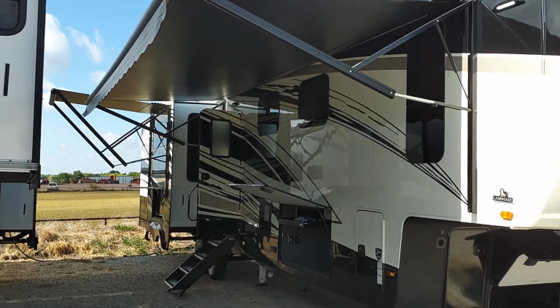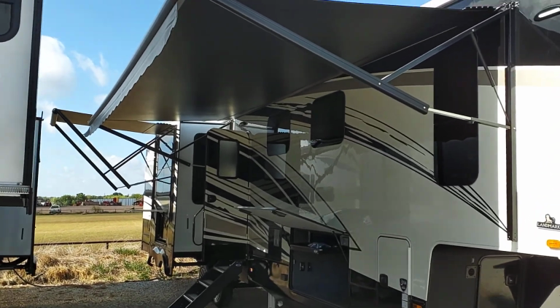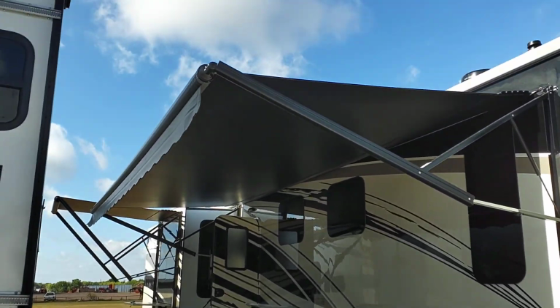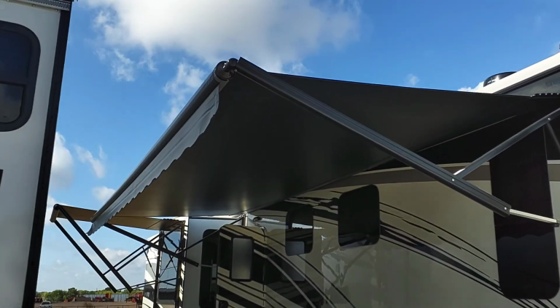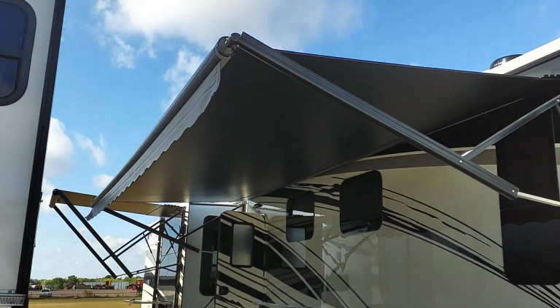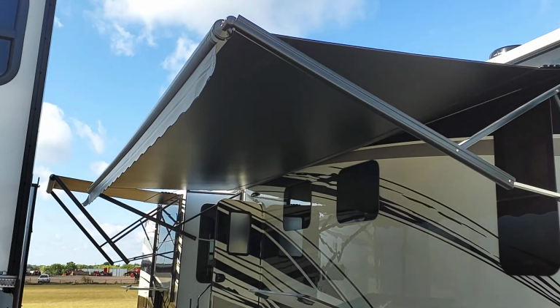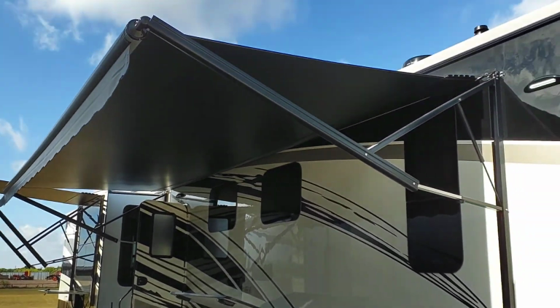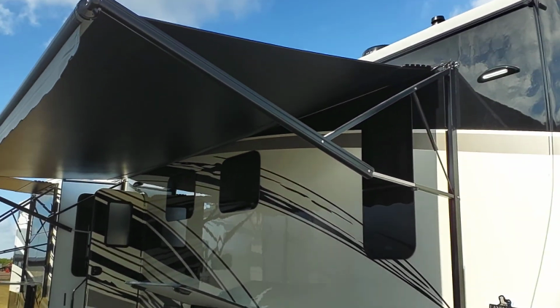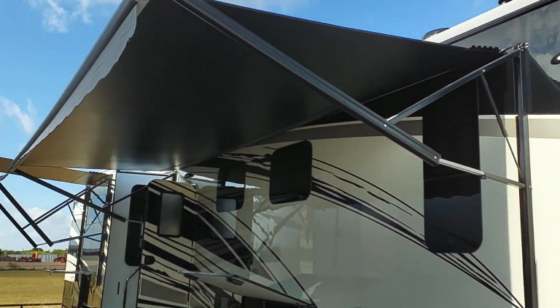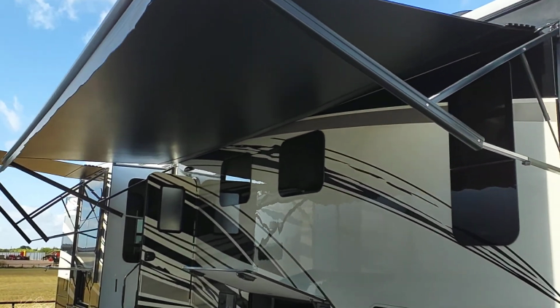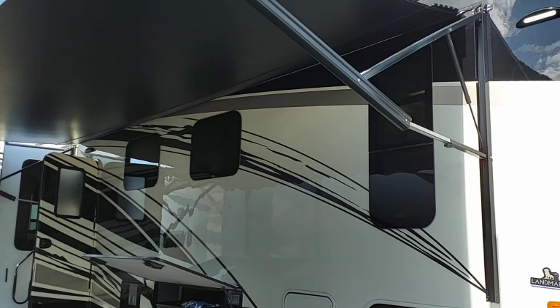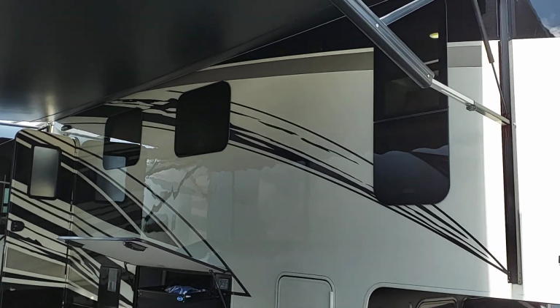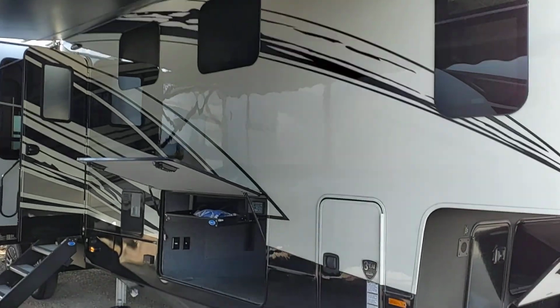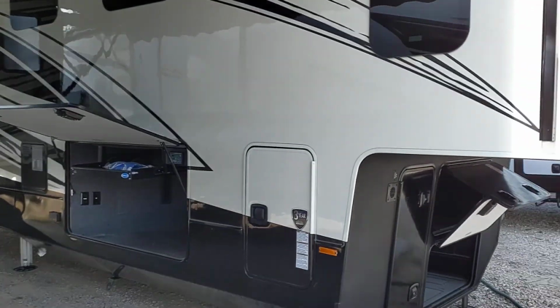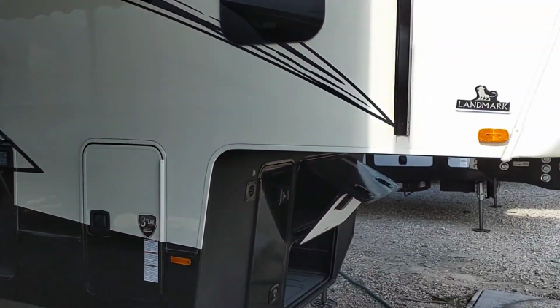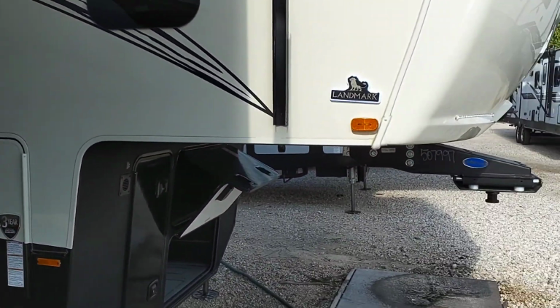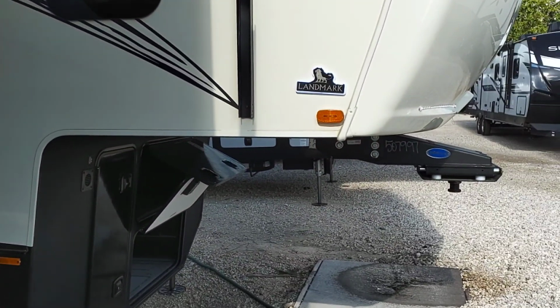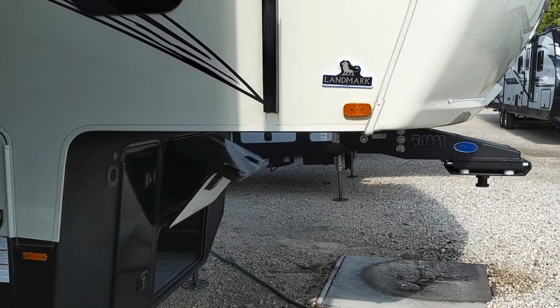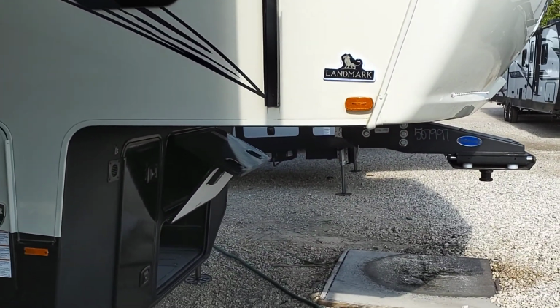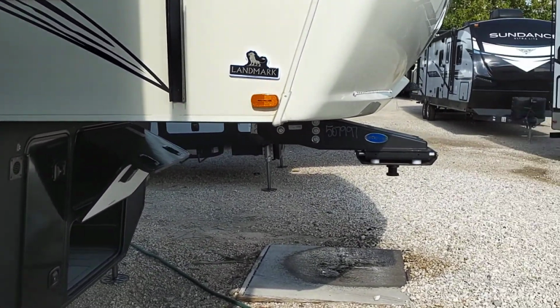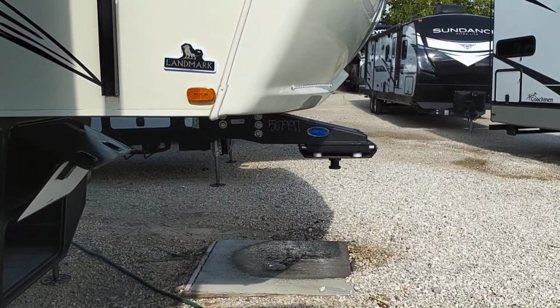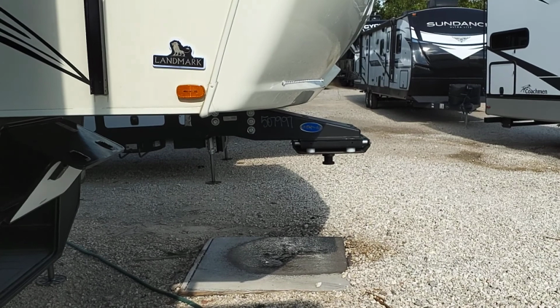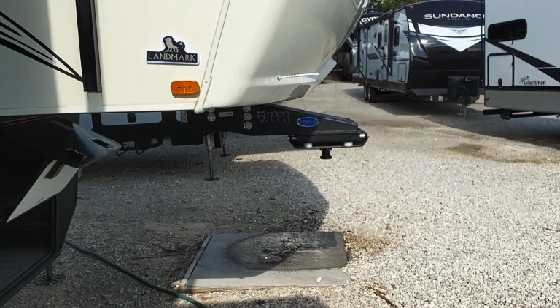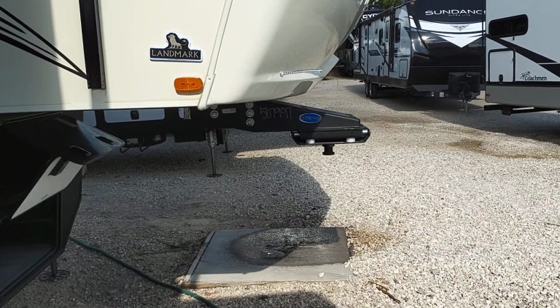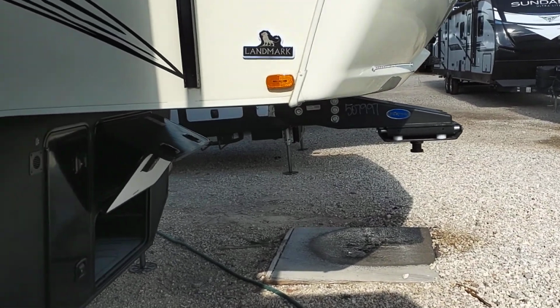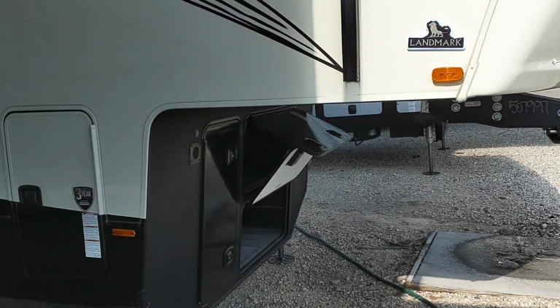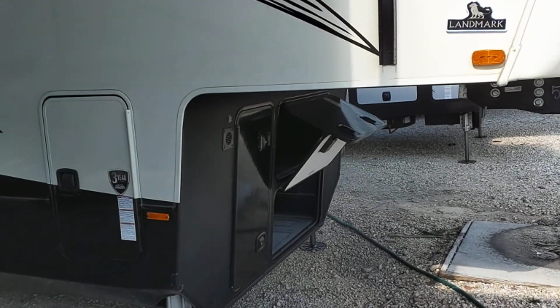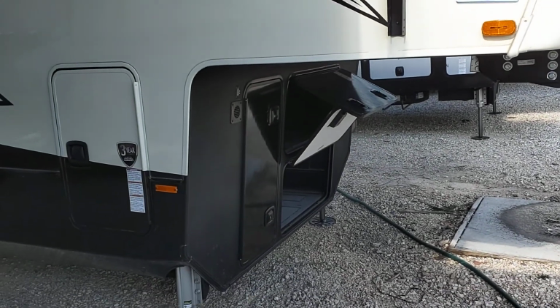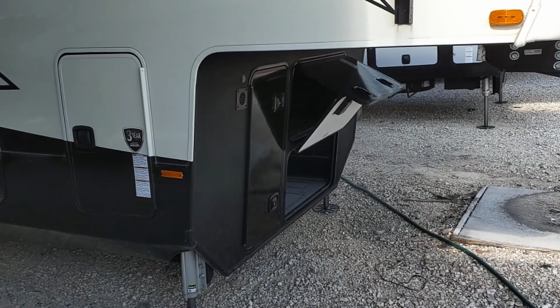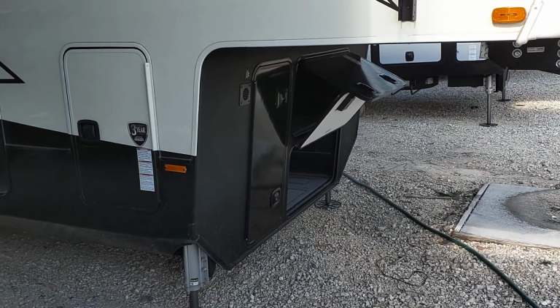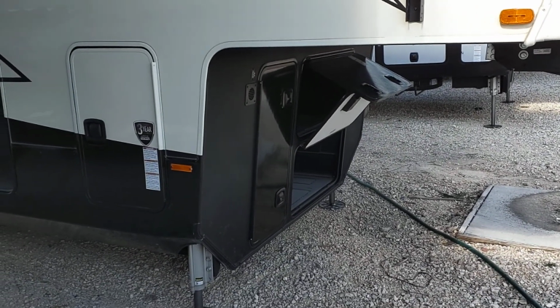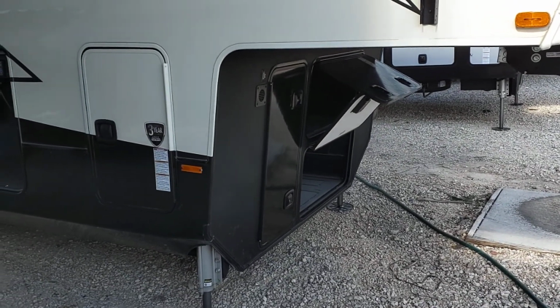On the outside, you've got two full-length awnings. Both of them are metal-wrapped, so that when they're in, there's no sun exposure to your vinyl. Heavy-duty Moride pin. You'll see the generator prep, standard on all Landmarks.